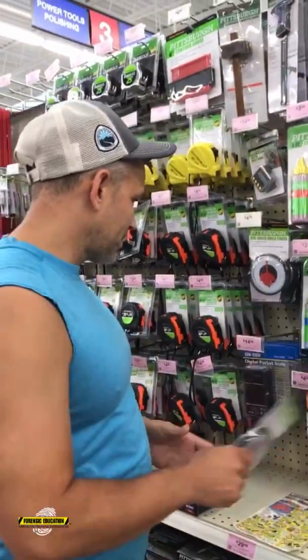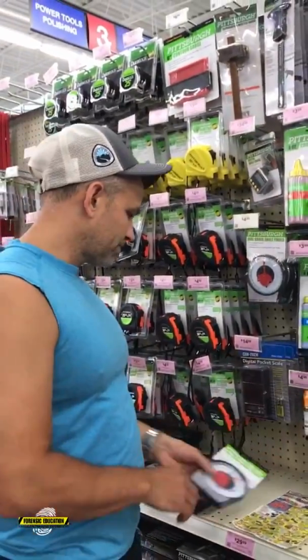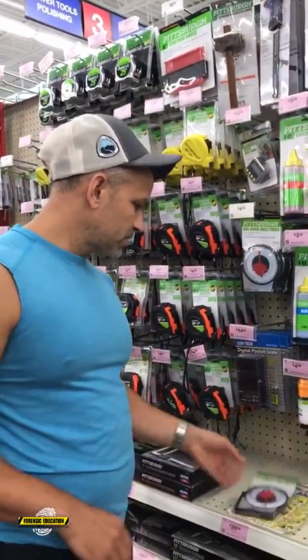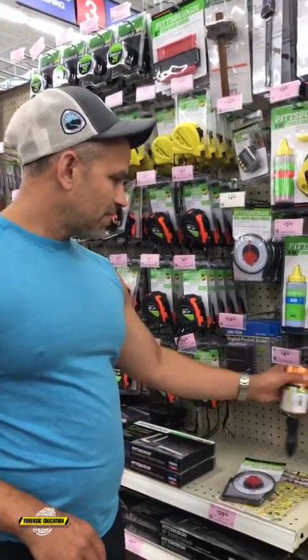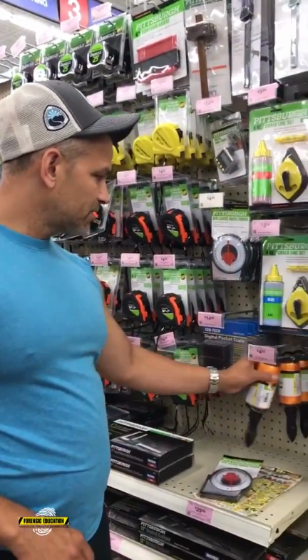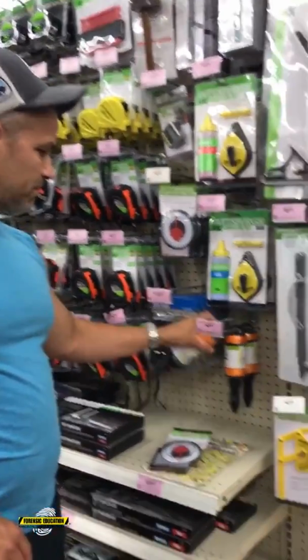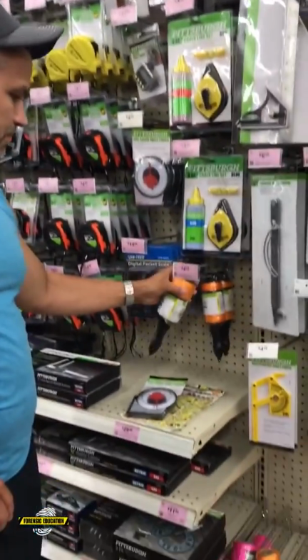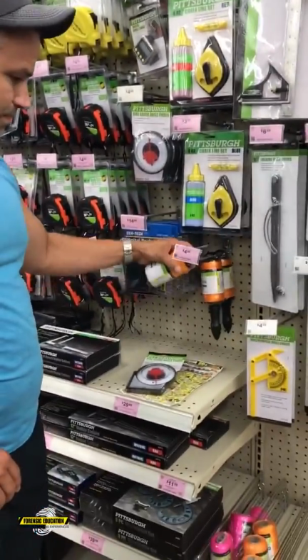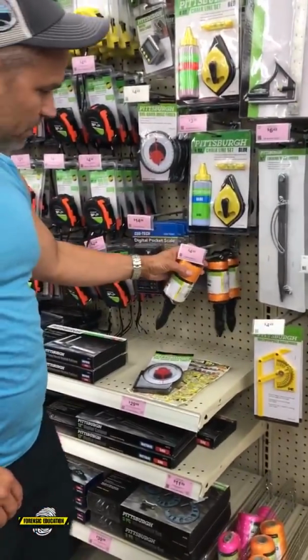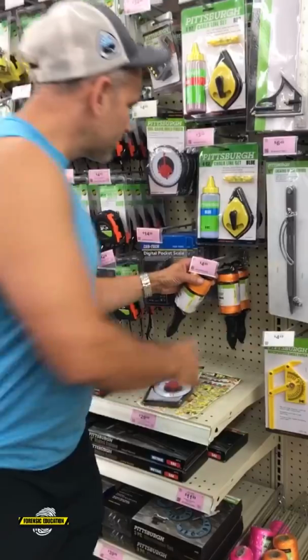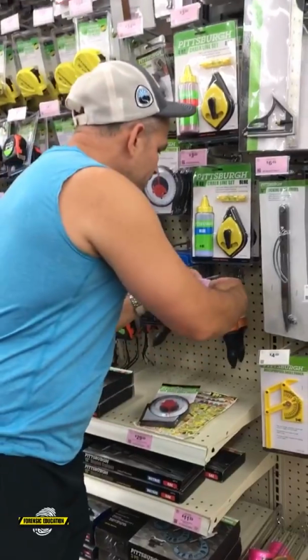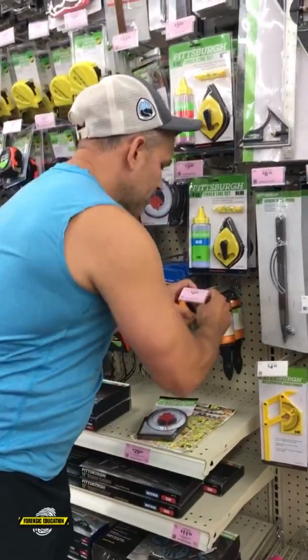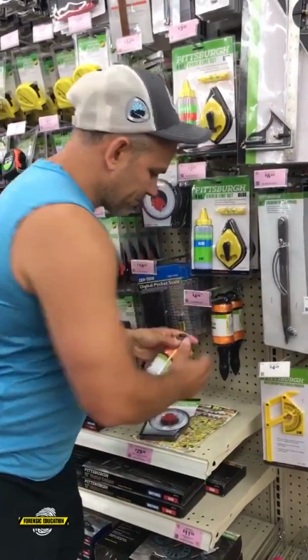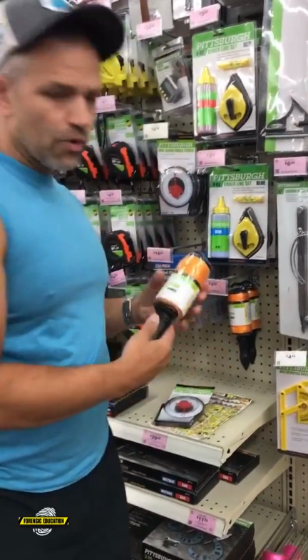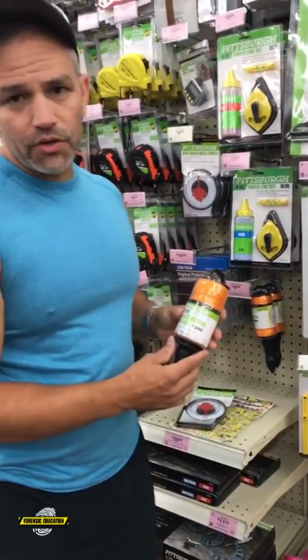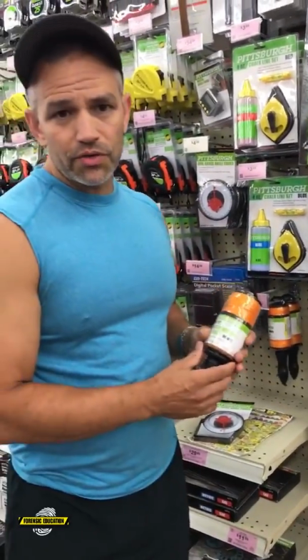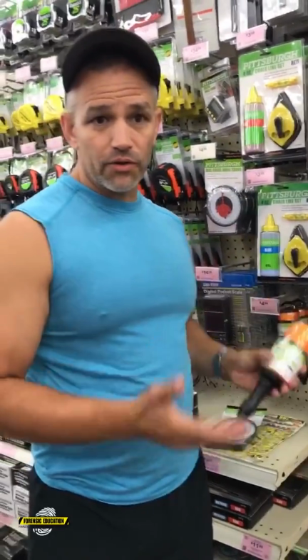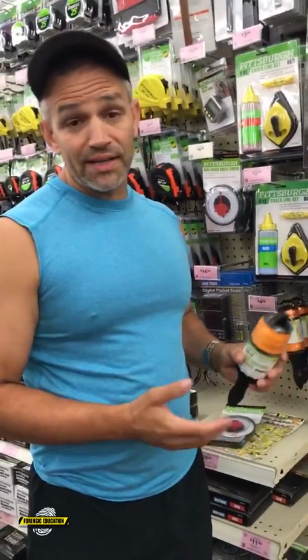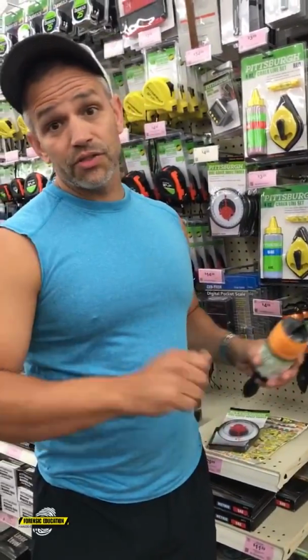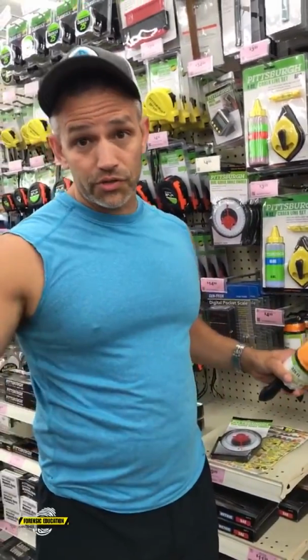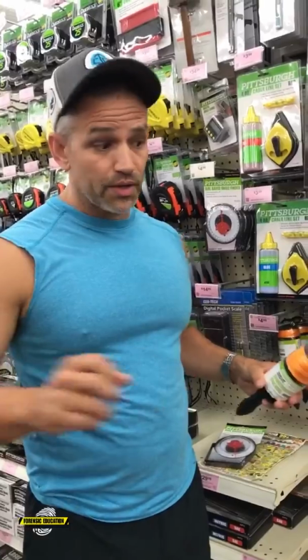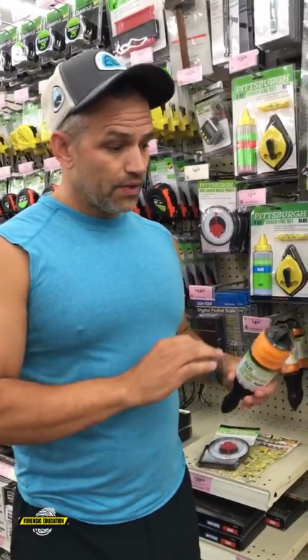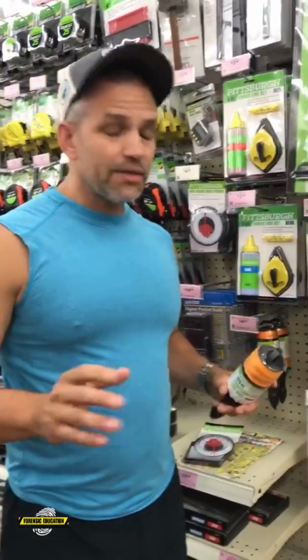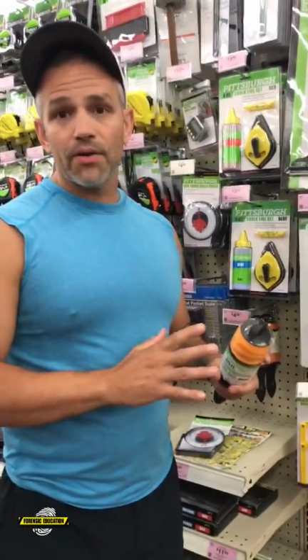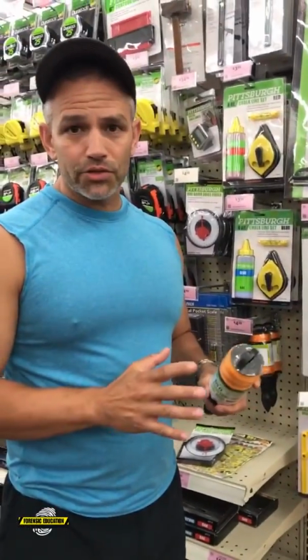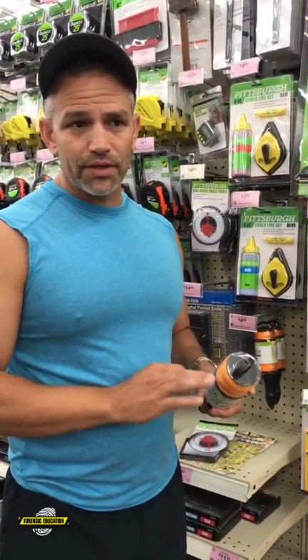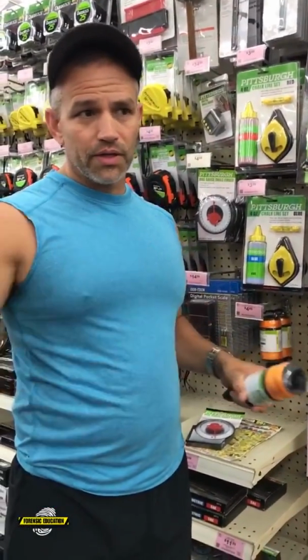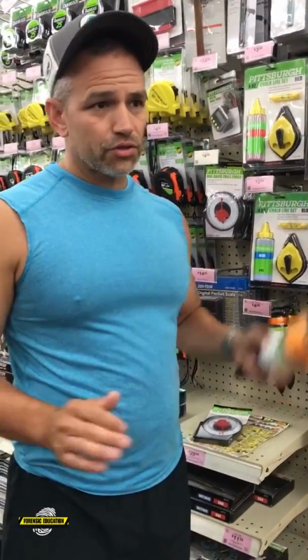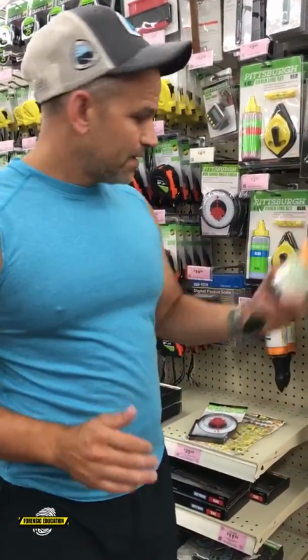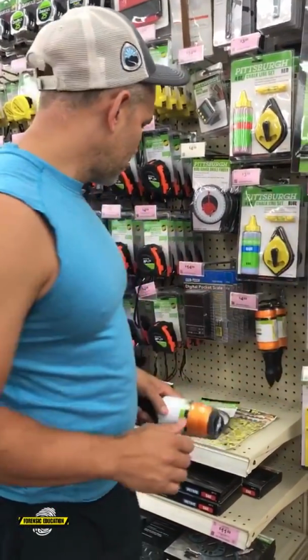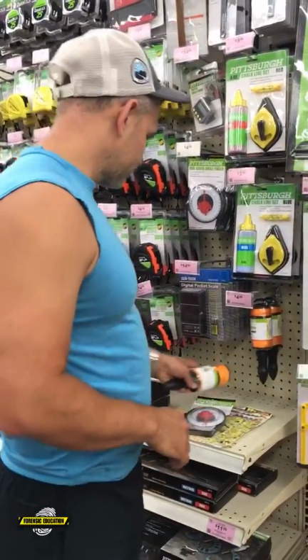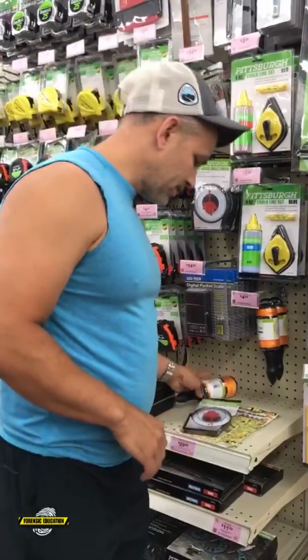The digital angle finder is about 35 bucks, but you can get a very detailed angle using a five dollar angle finder. I'm going to get an extra one of those. We also have lots of different ropes you could use if you're not using lasers and you're still doing the blood stain or bullet trajectory analysis using string — they've got all kinds of string here.